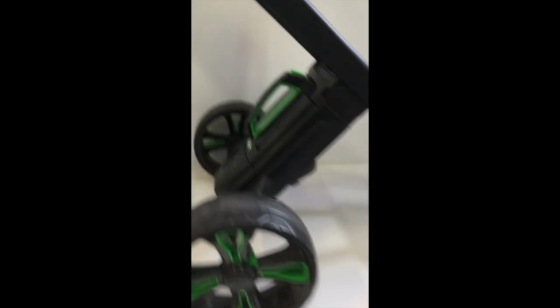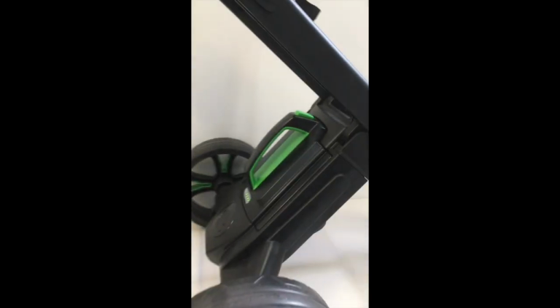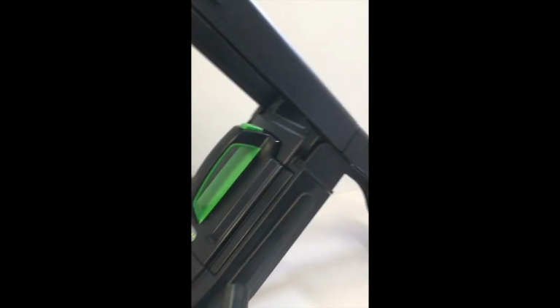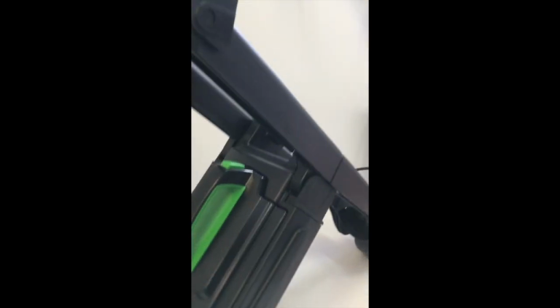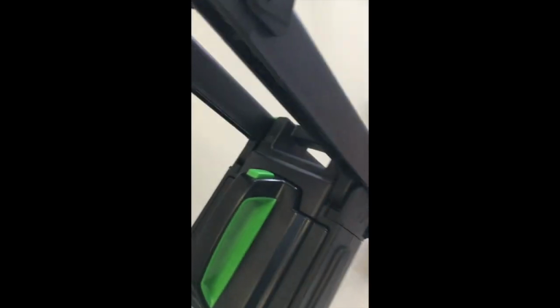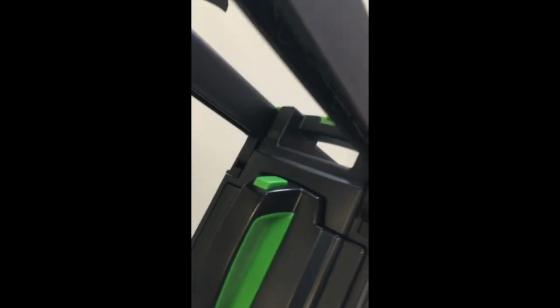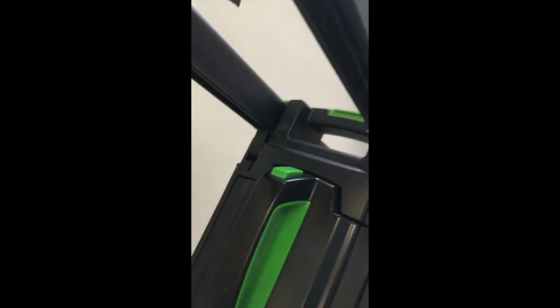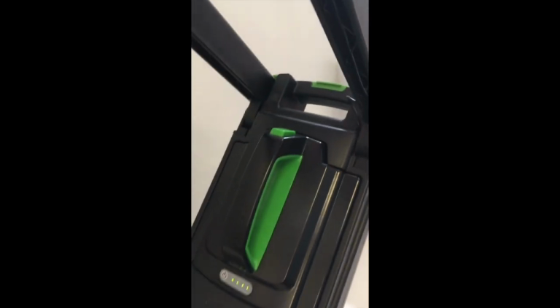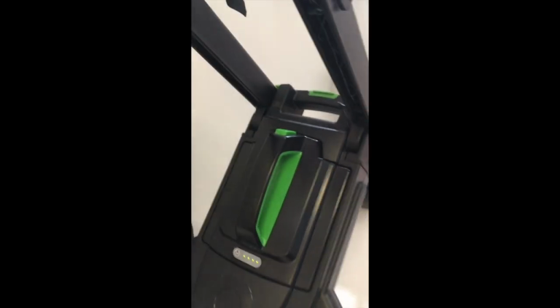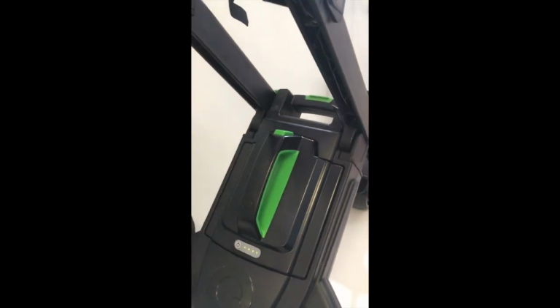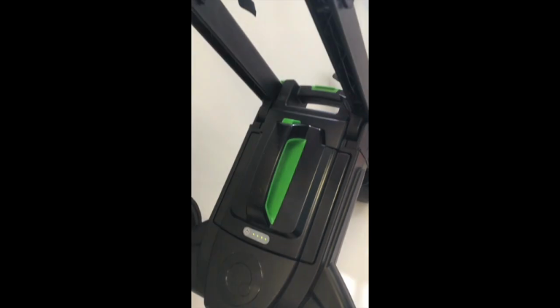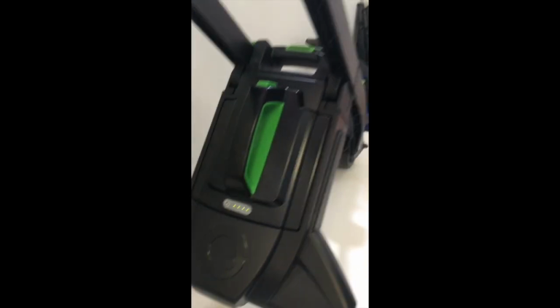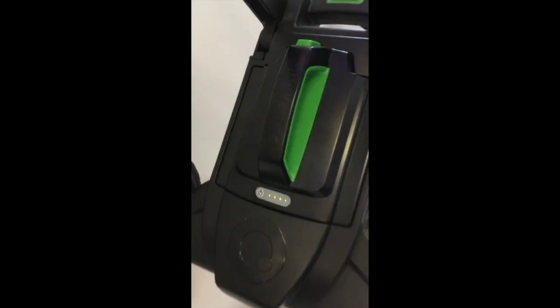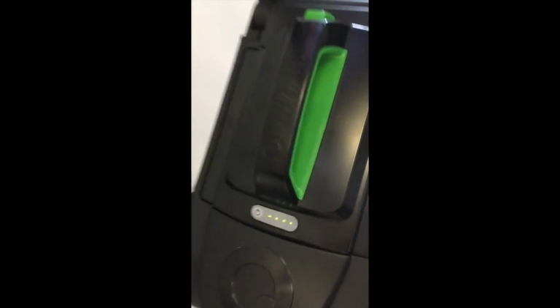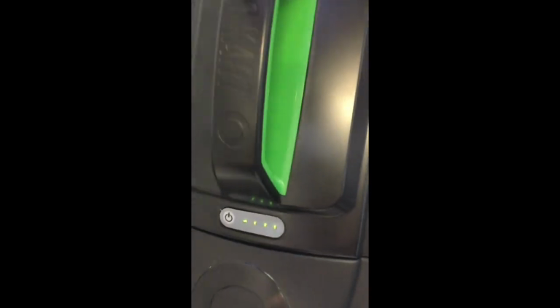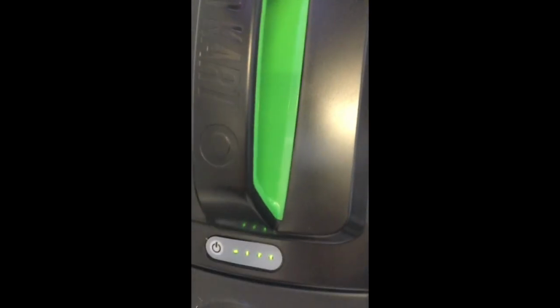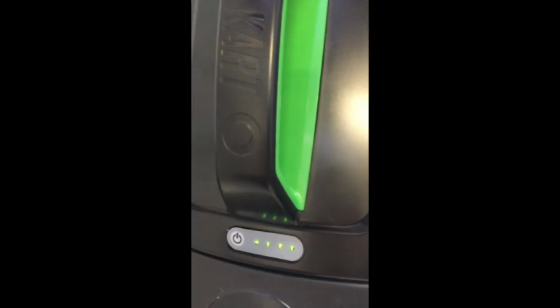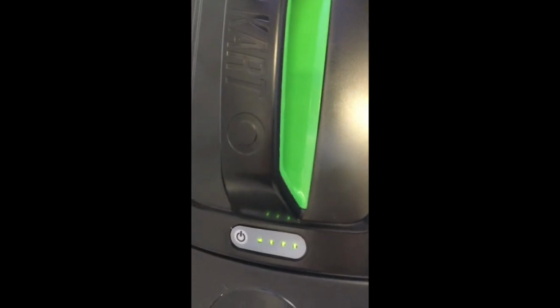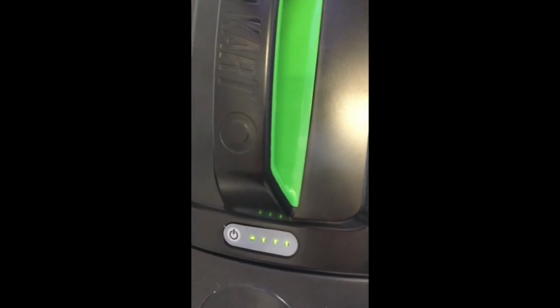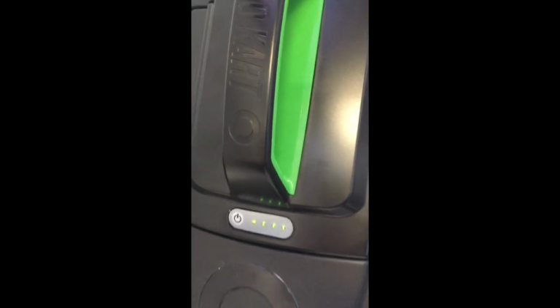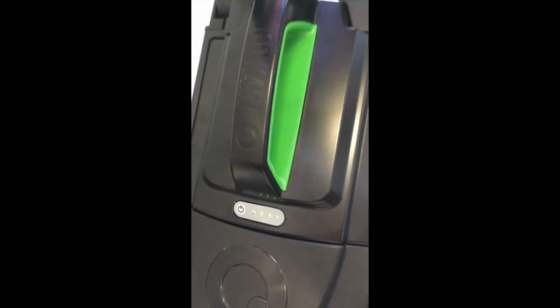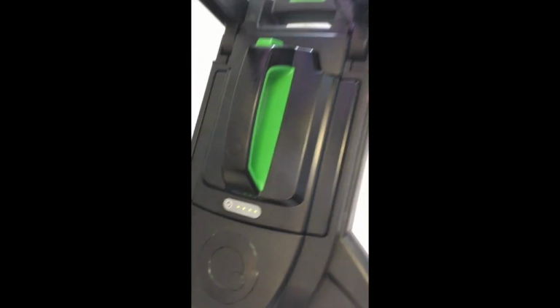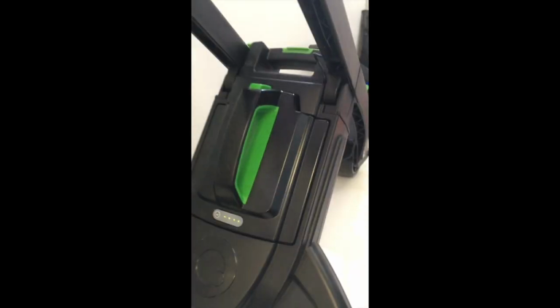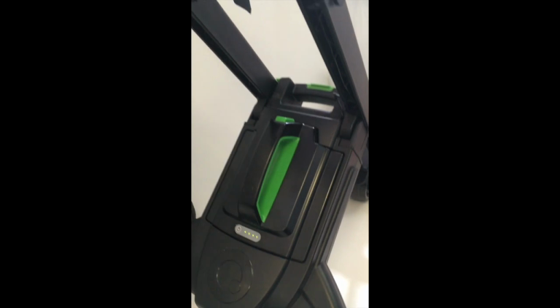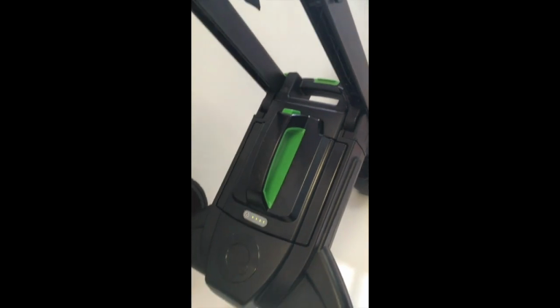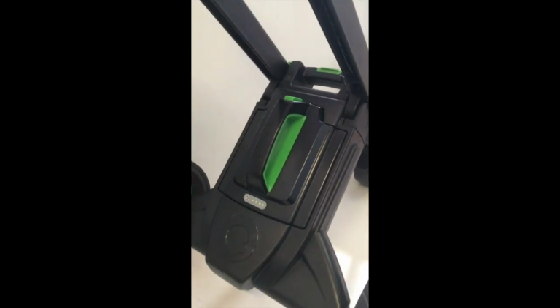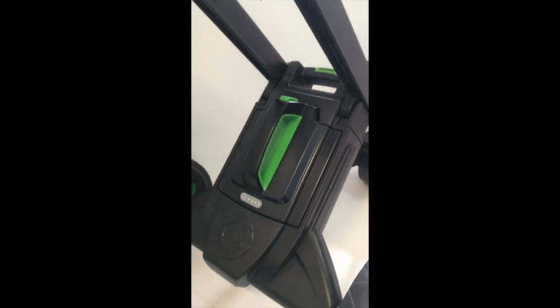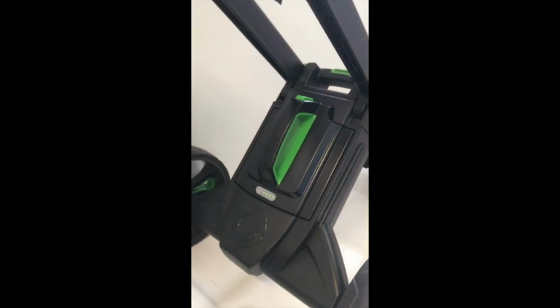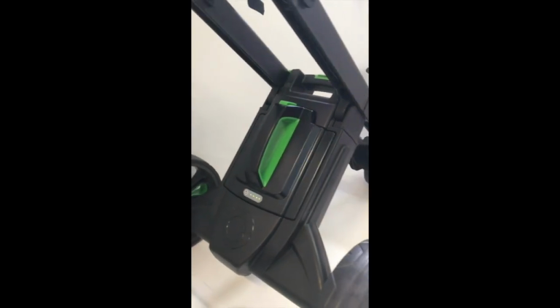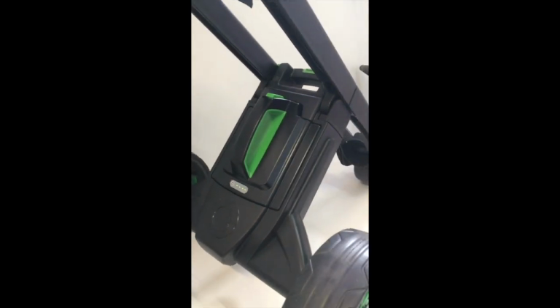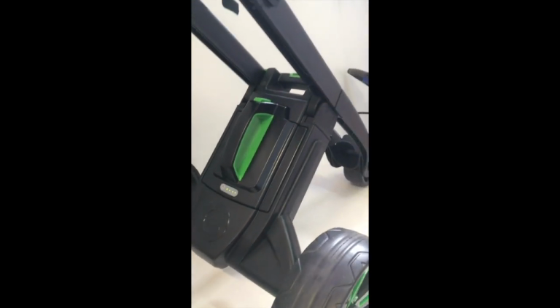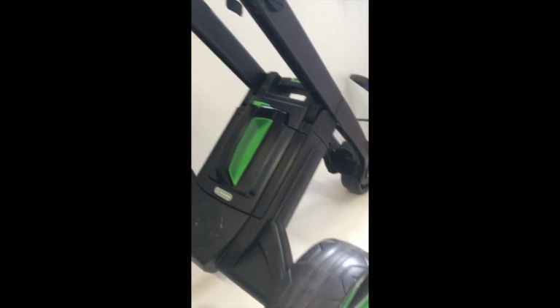The battery is now in a different location. It's a slimline battery with an LED display, so you can see the charge of the battery whether you're going around the golf course or you take the battery out to charge it.